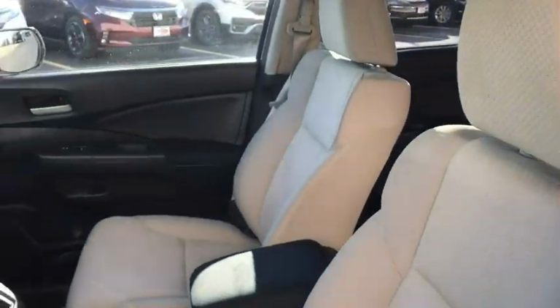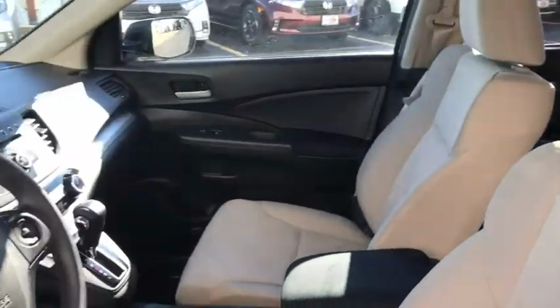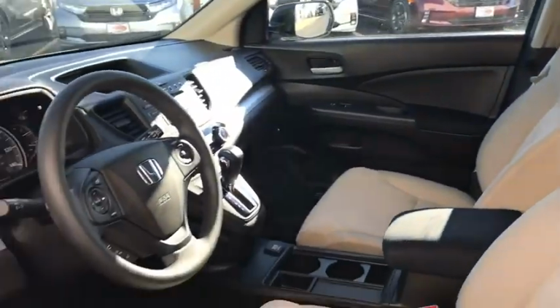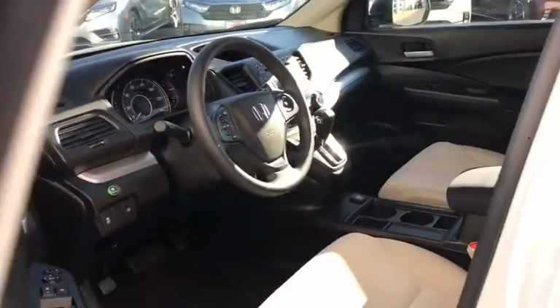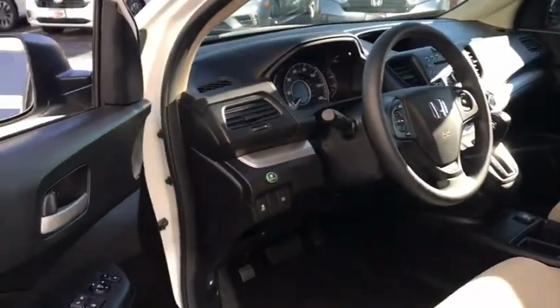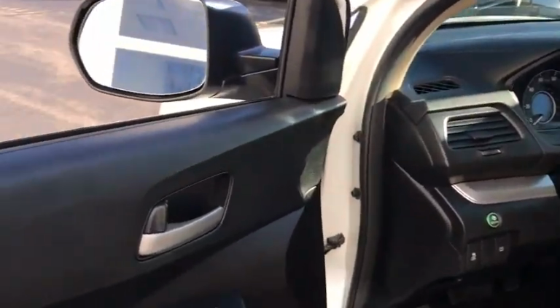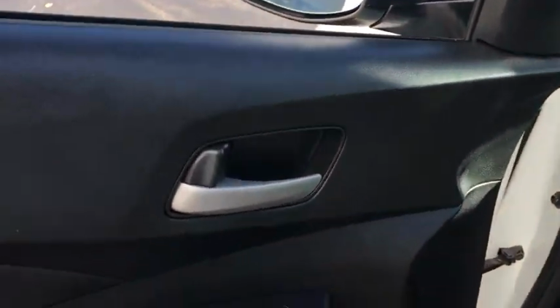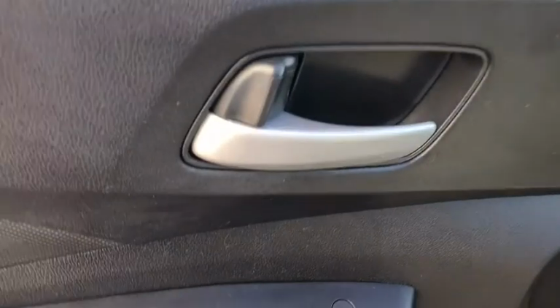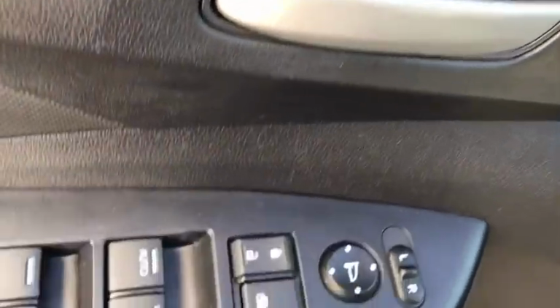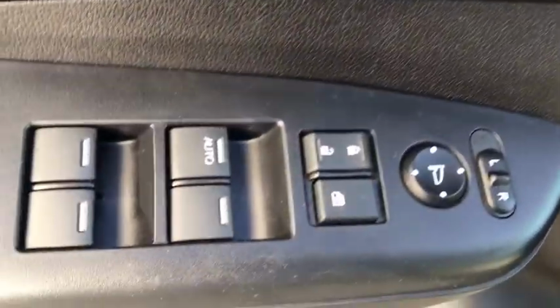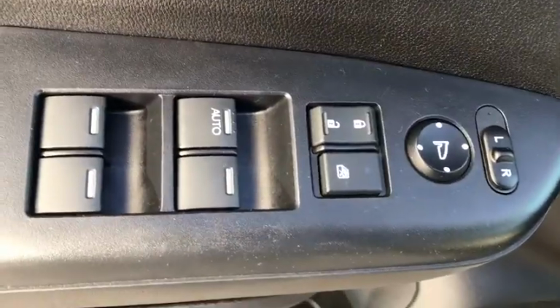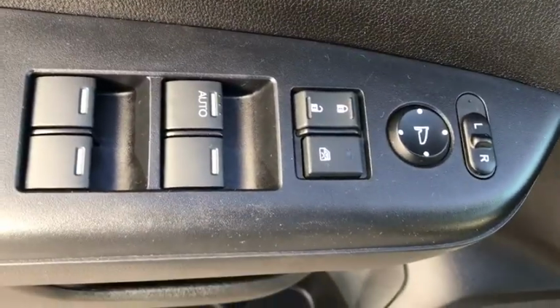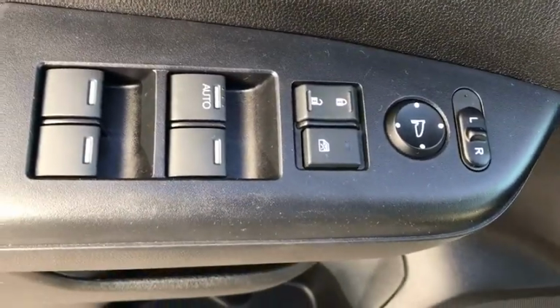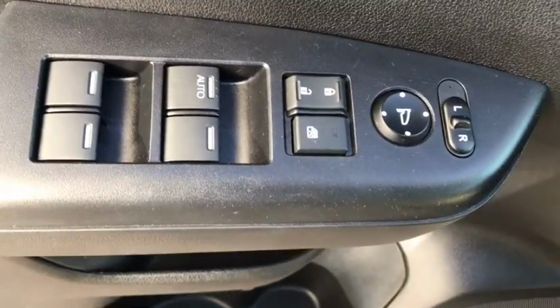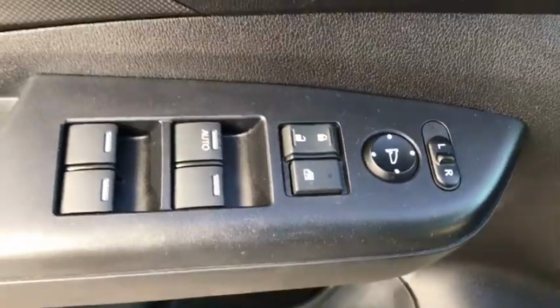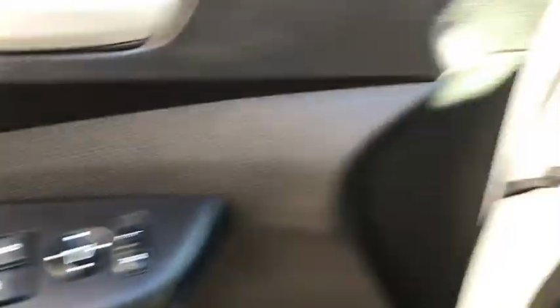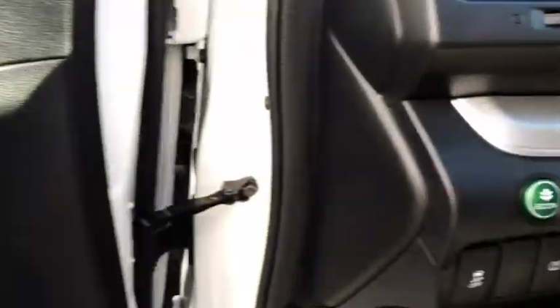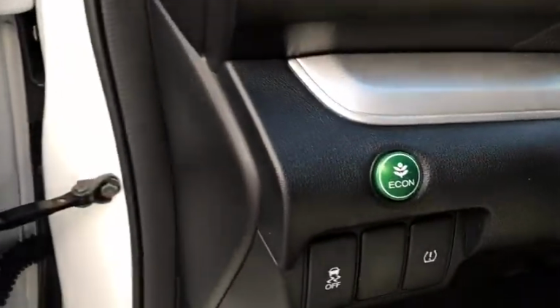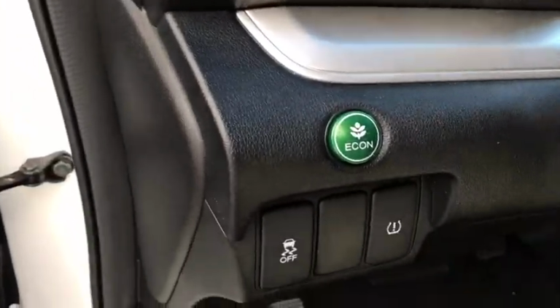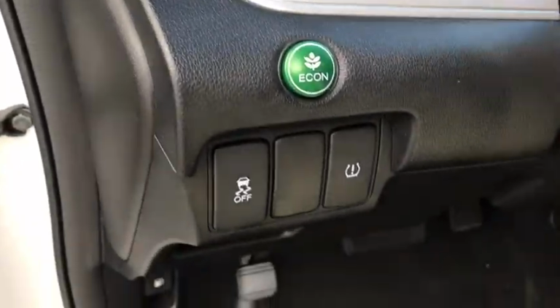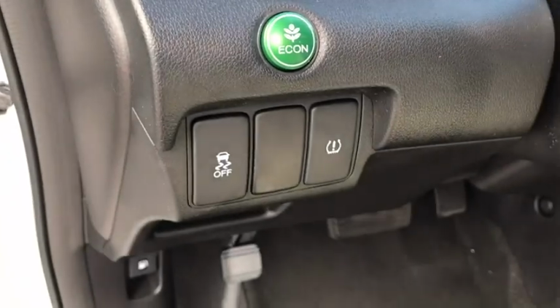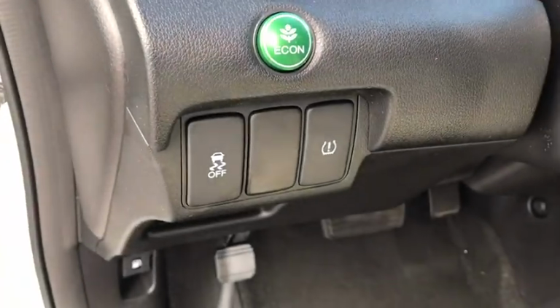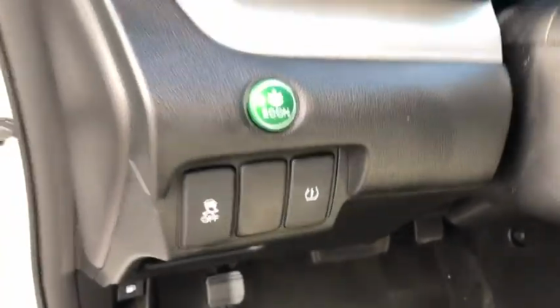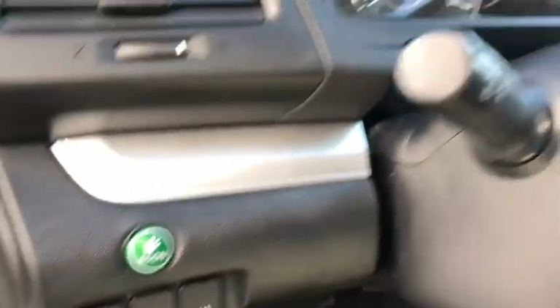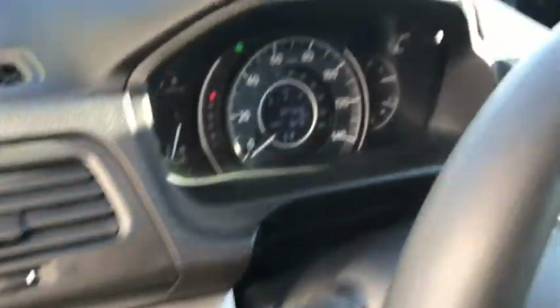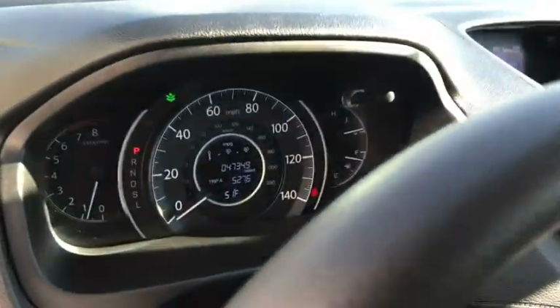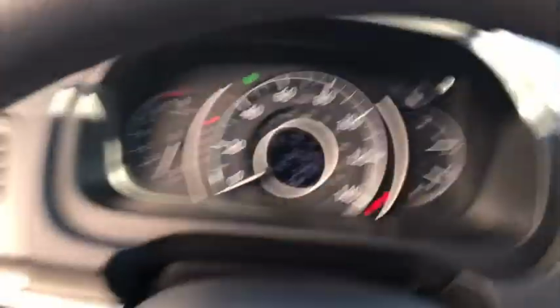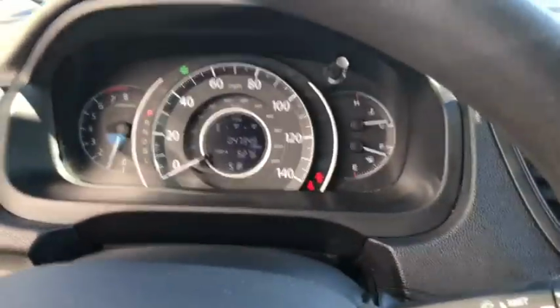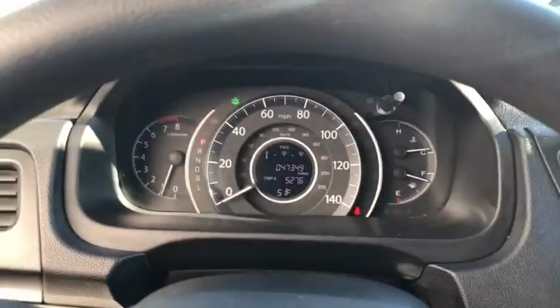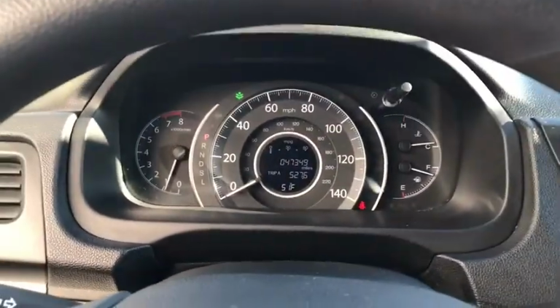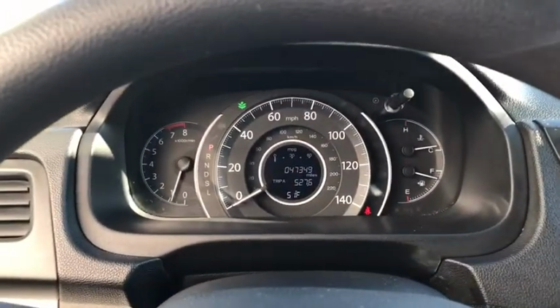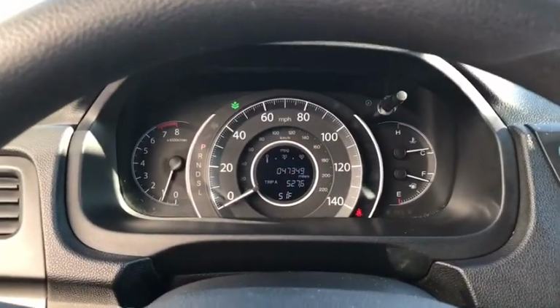This vehicle has less than 50,000 miles. Here are some of this vehicle's great options: backup camera, electronic stability control, trip computer, compass, day and night rear view mirror, and outside temperature gauge.